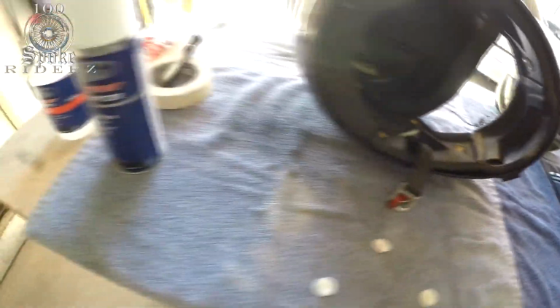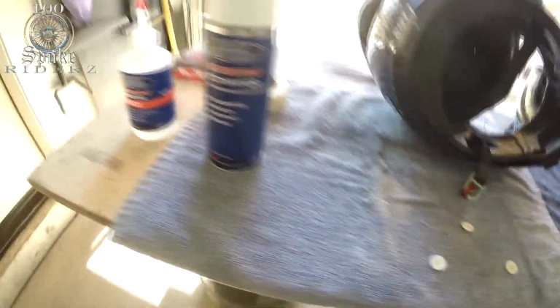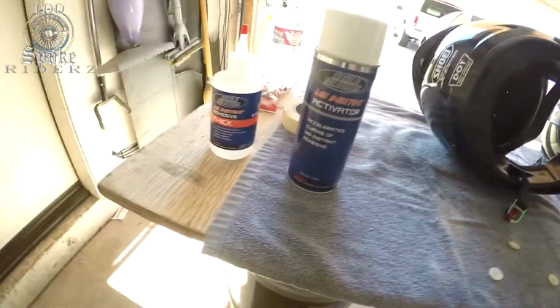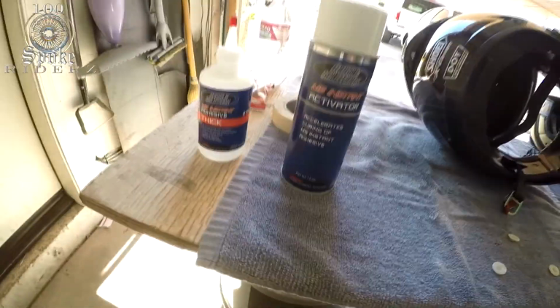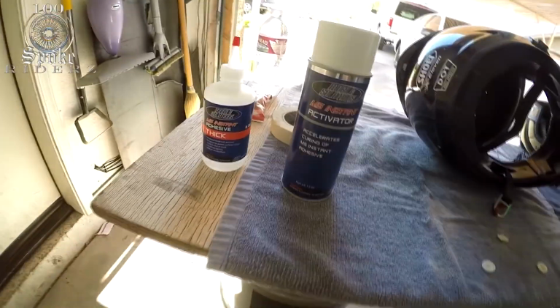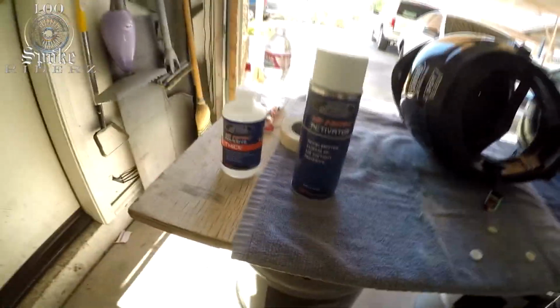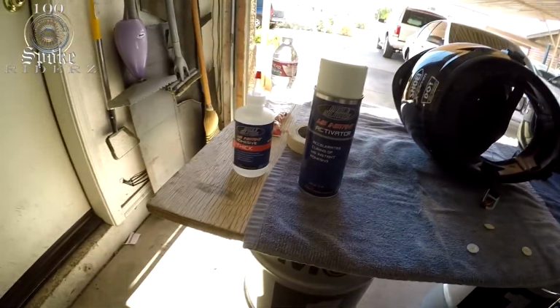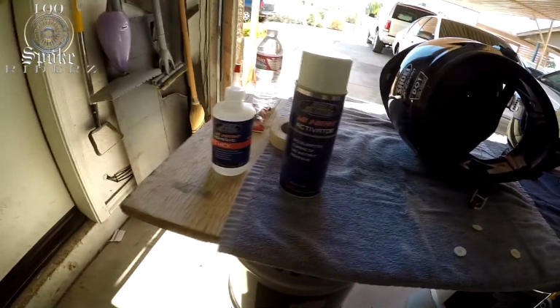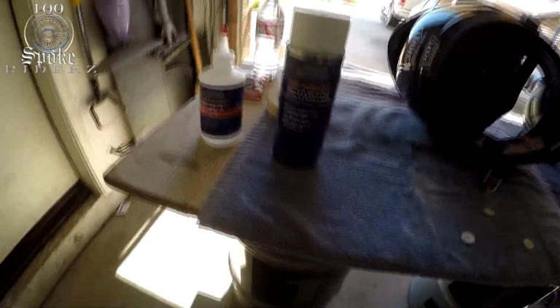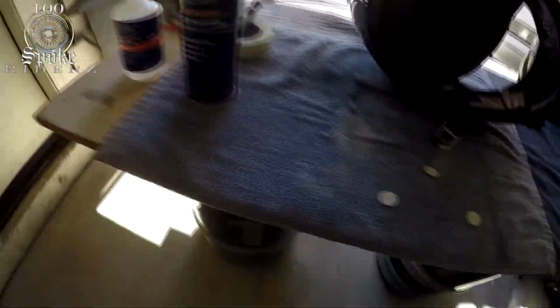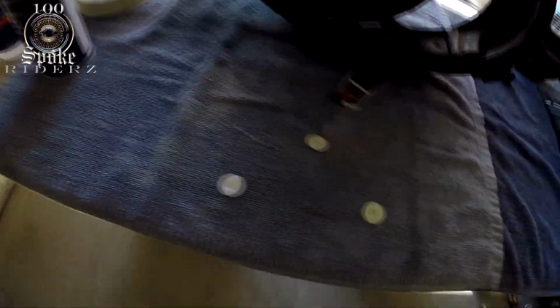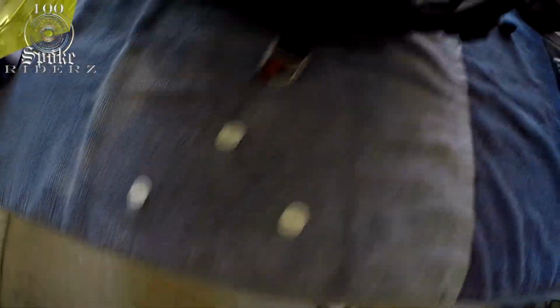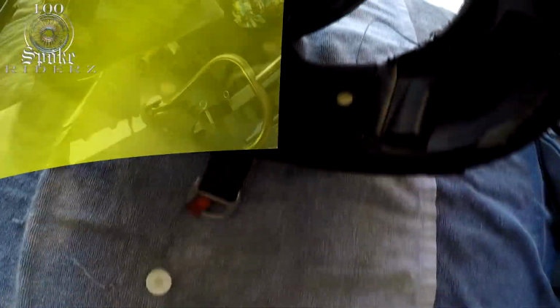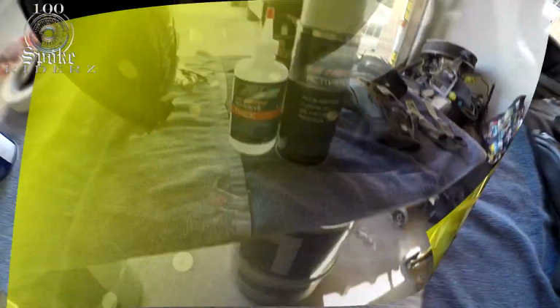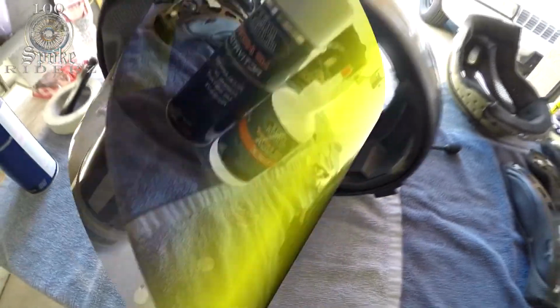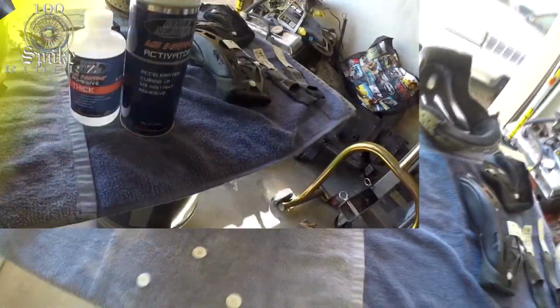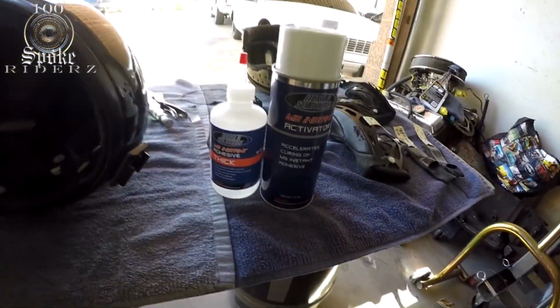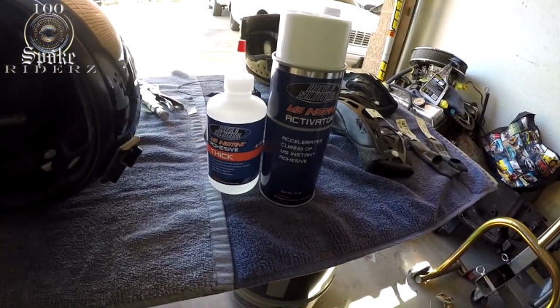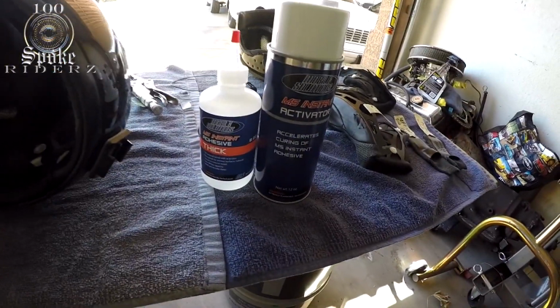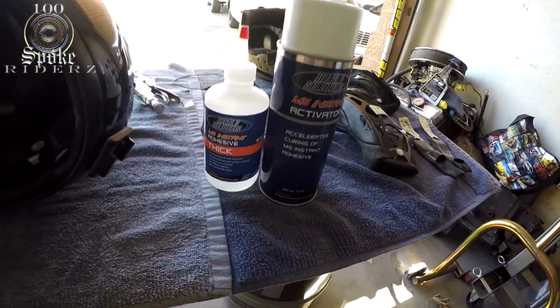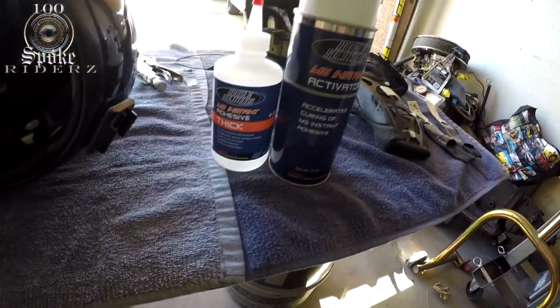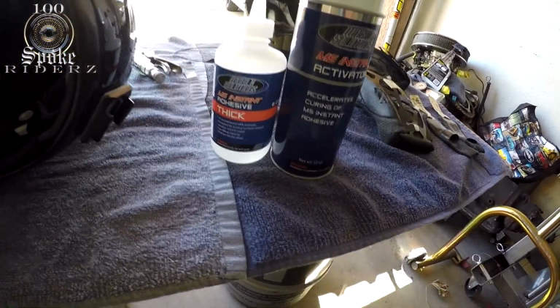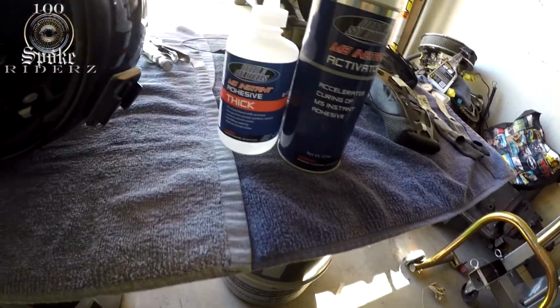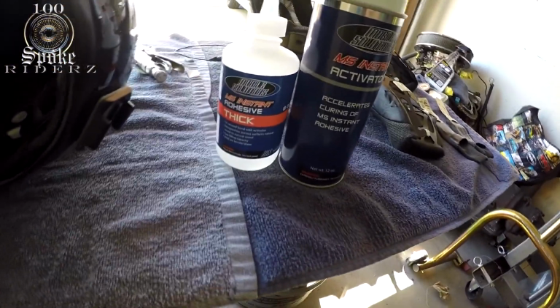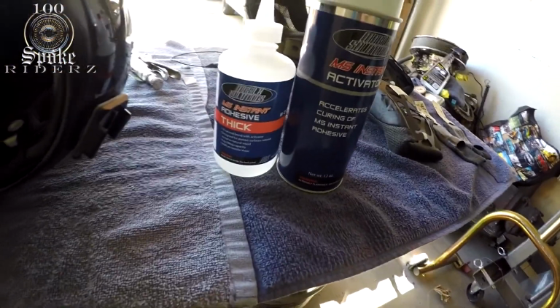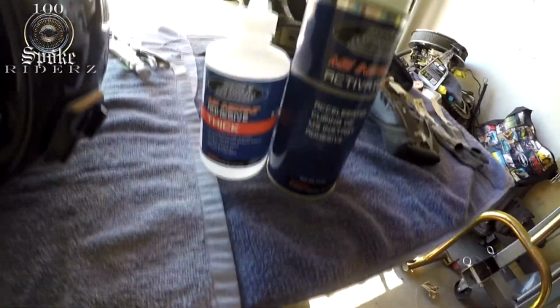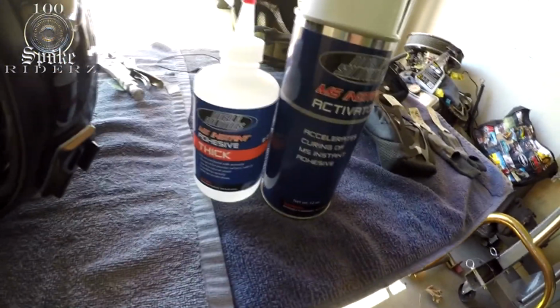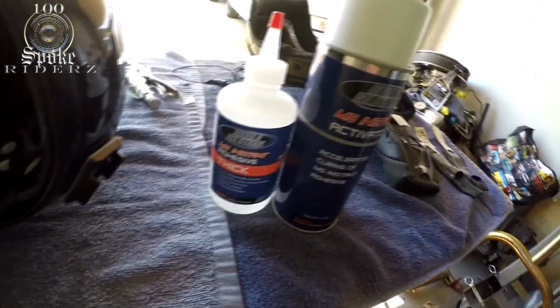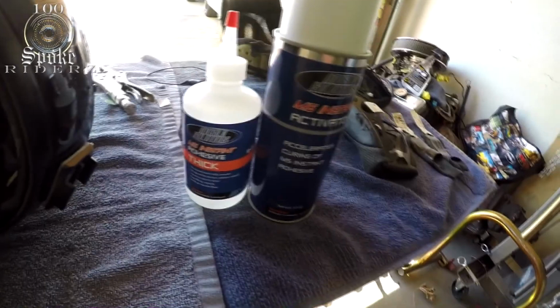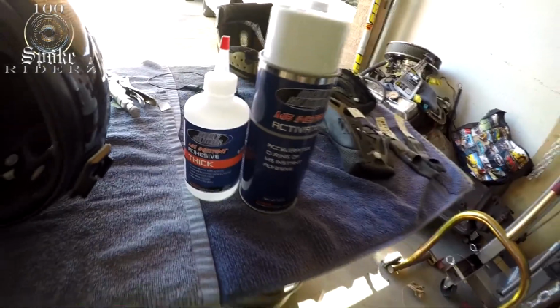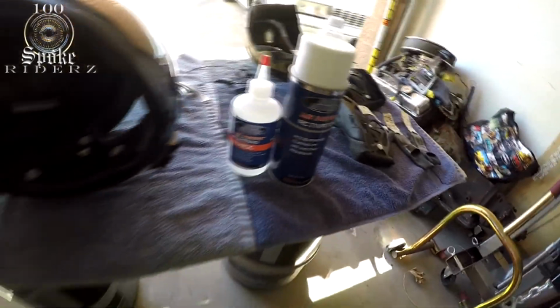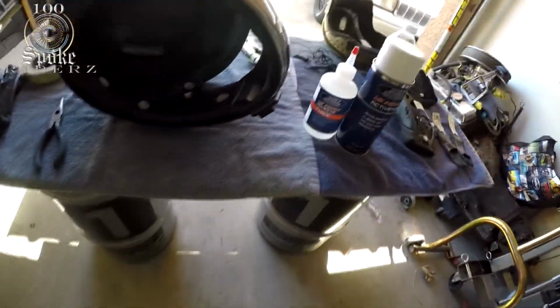The plan is to take this trusty glue right here — Mobile Solutions thick adhesive — and stick these pieces back in. Once again, Mobile Solutions thick adhesive for the win one more time.